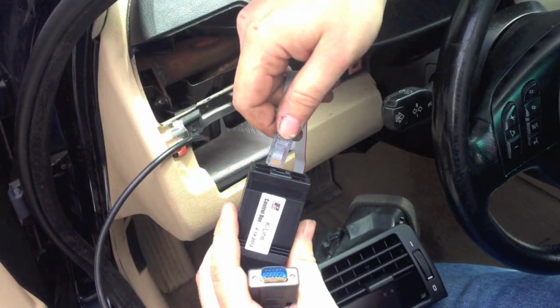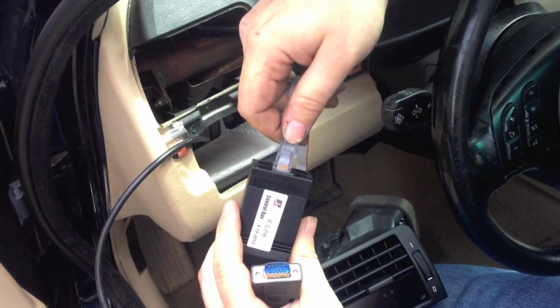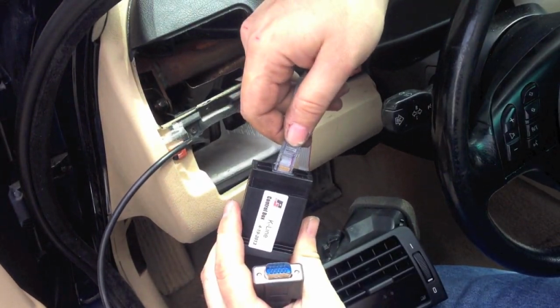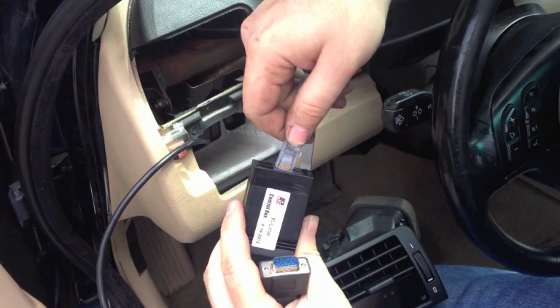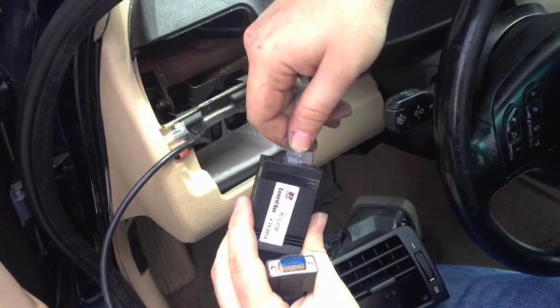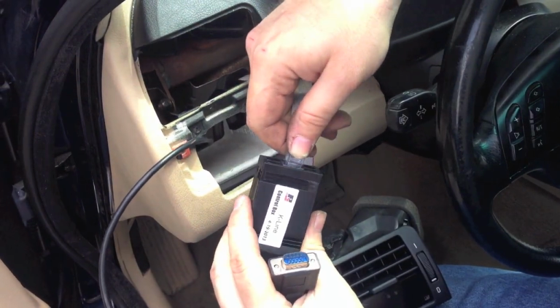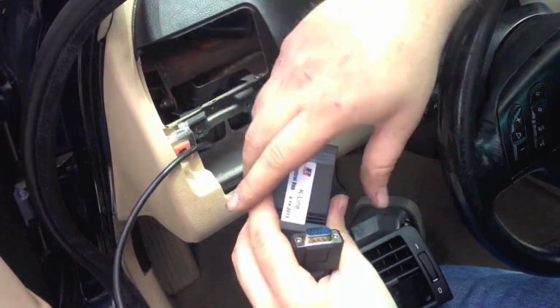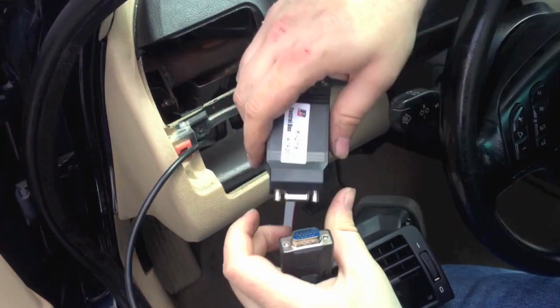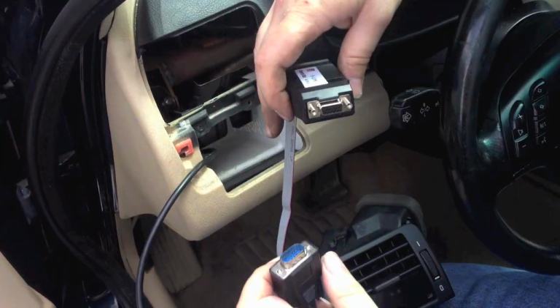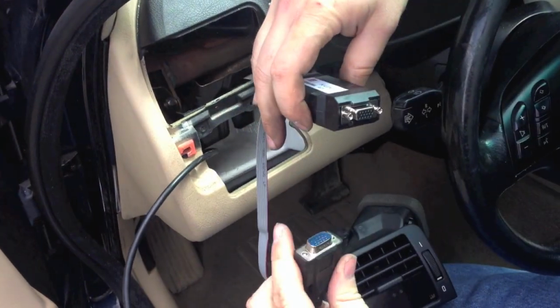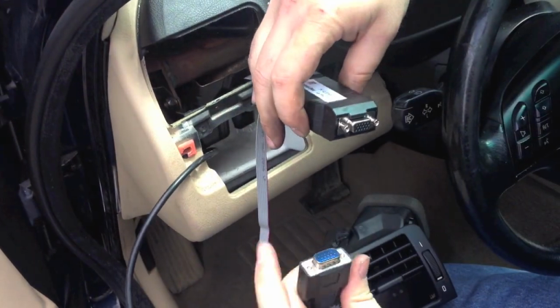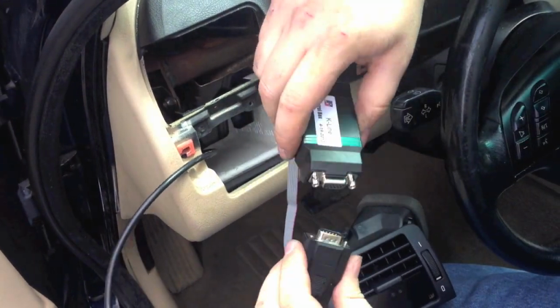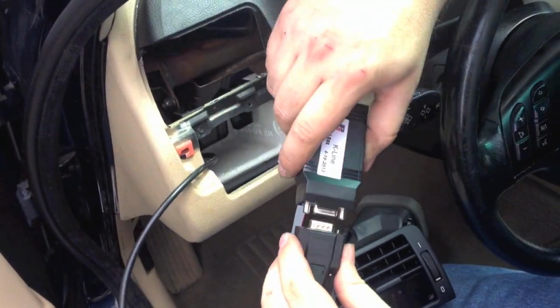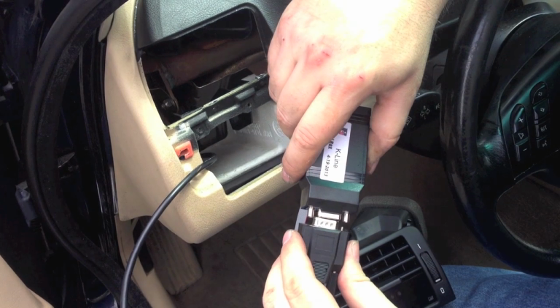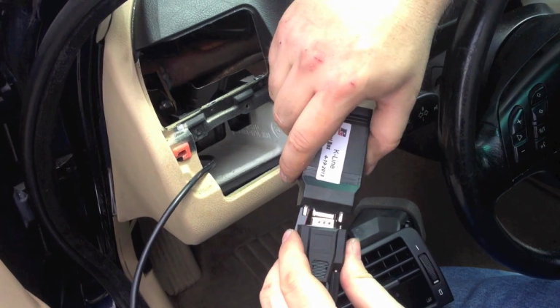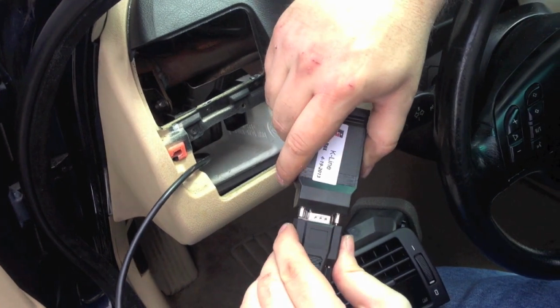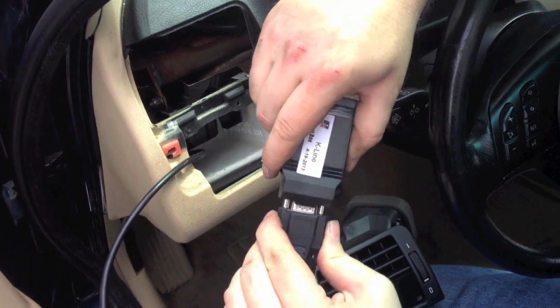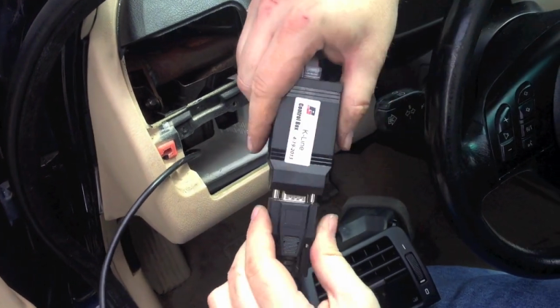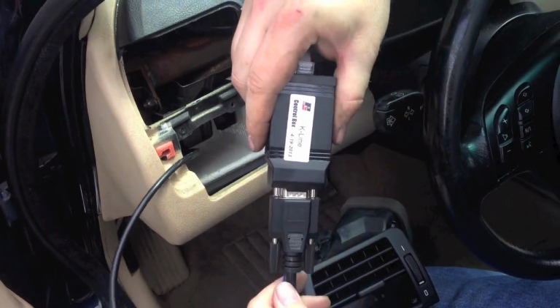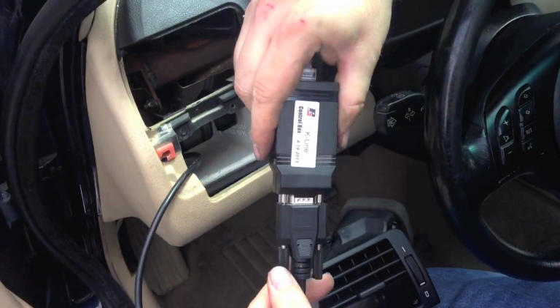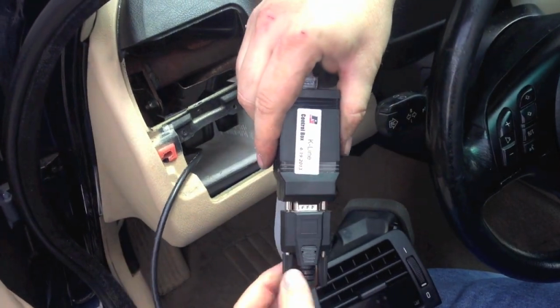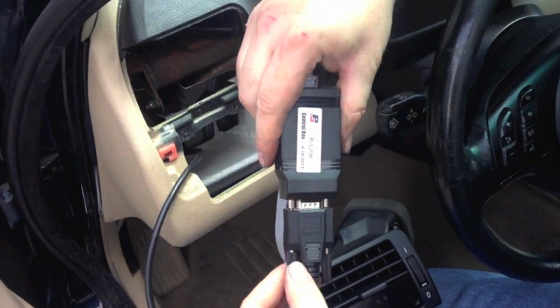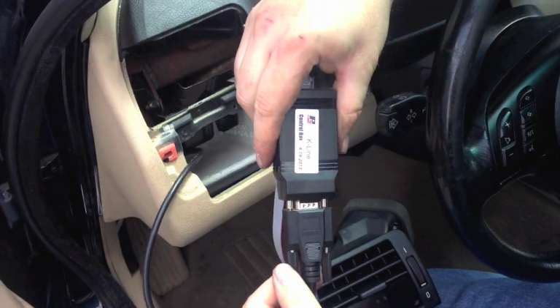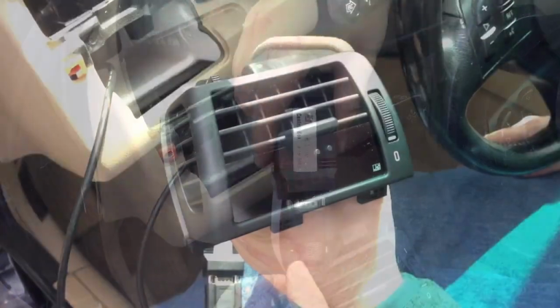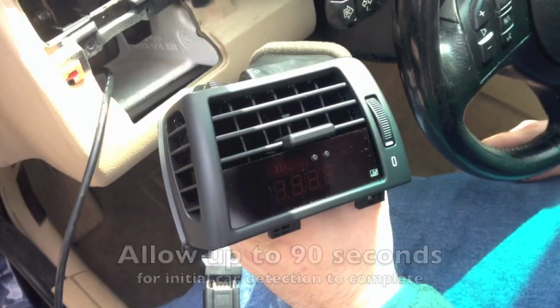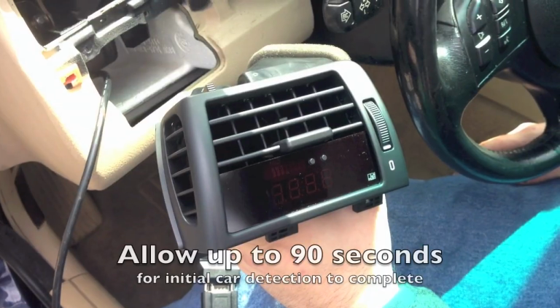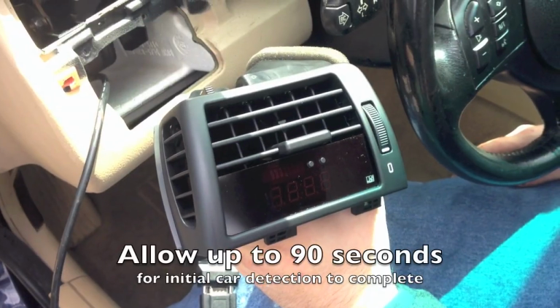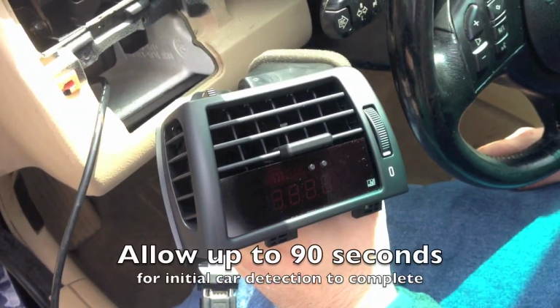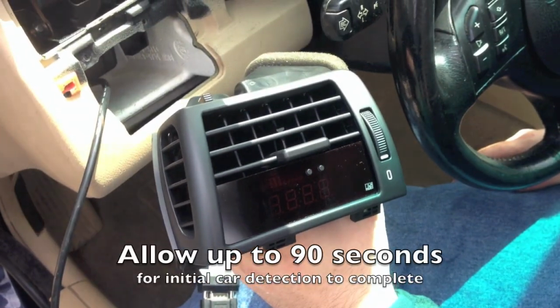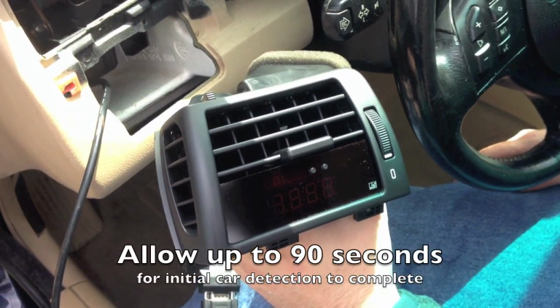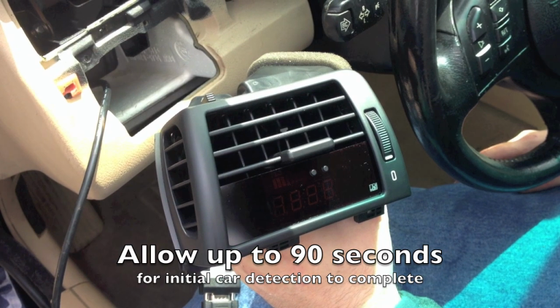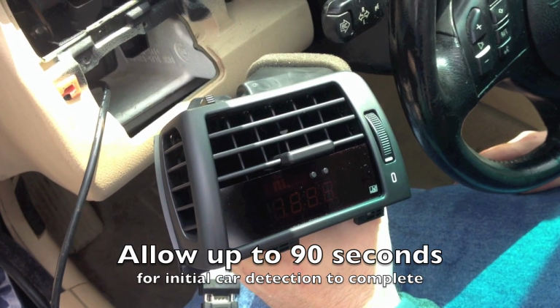Connect the display cable to the control box. Connect the harness to the control box and tighten the connectors. Start the car to check functionality.